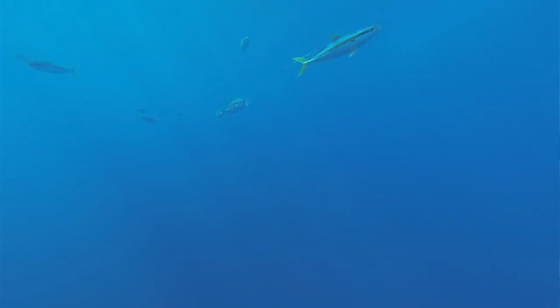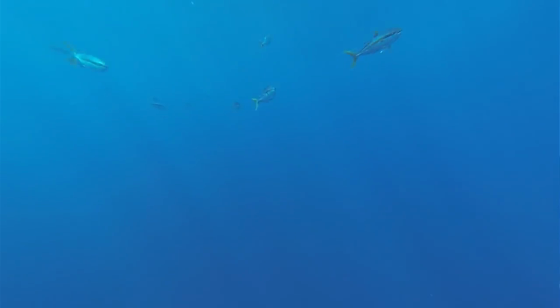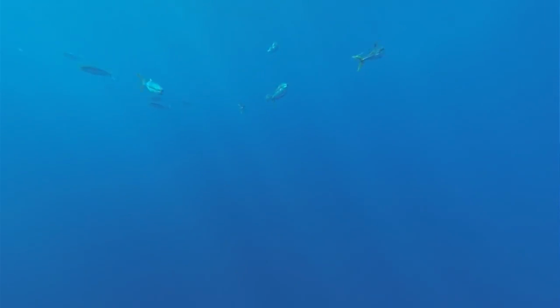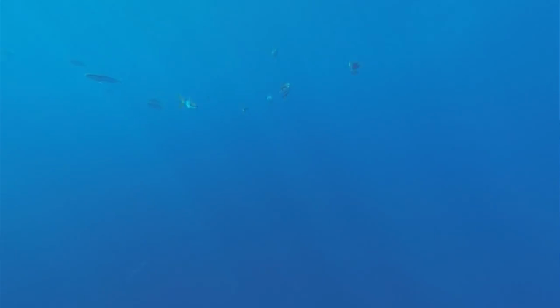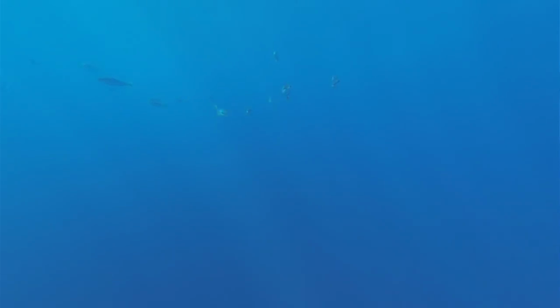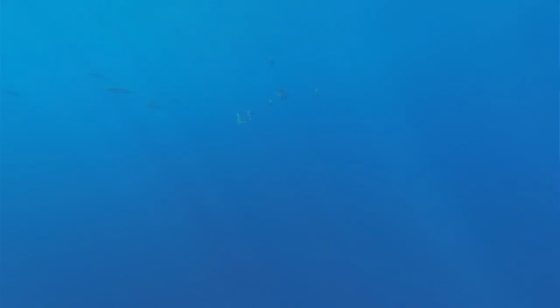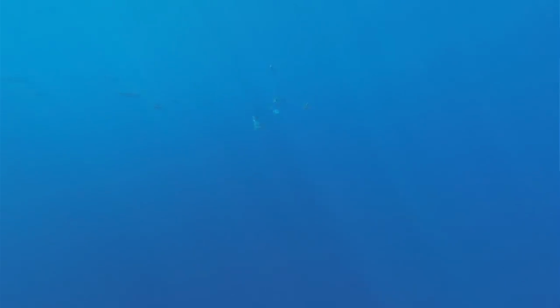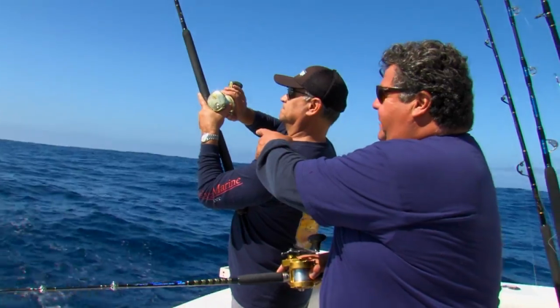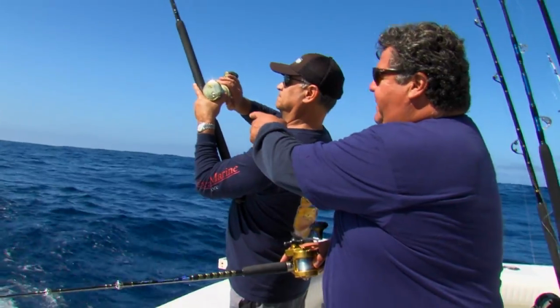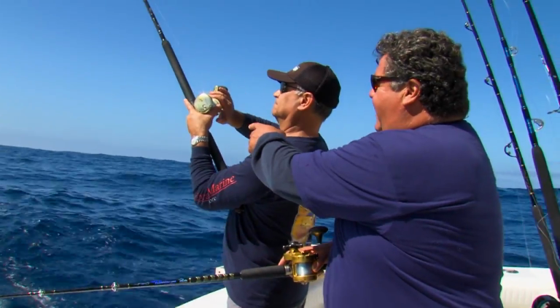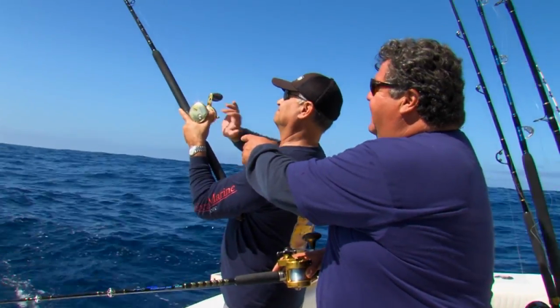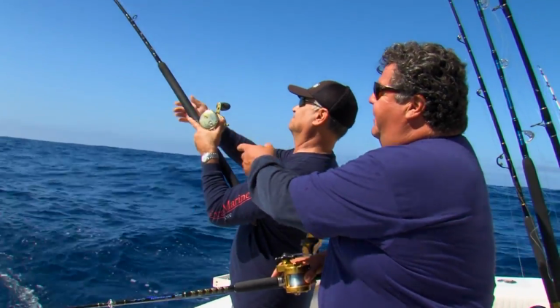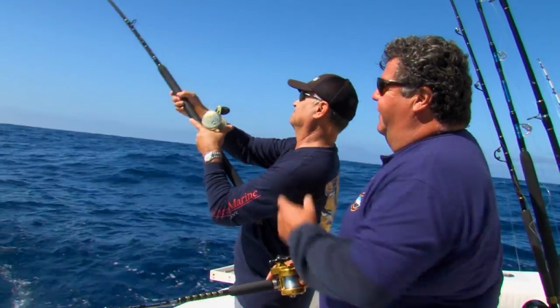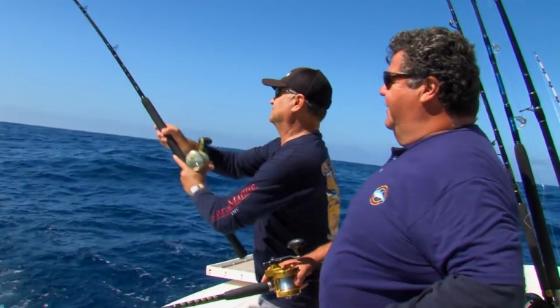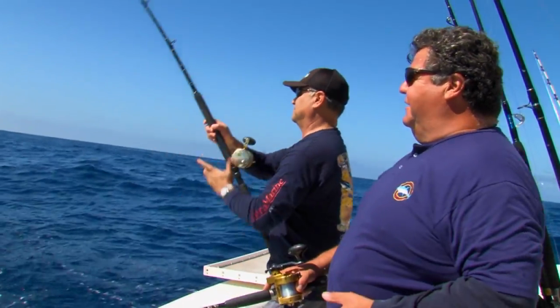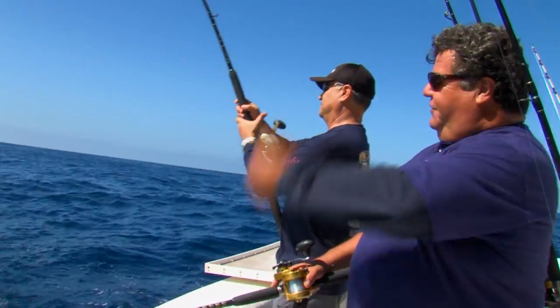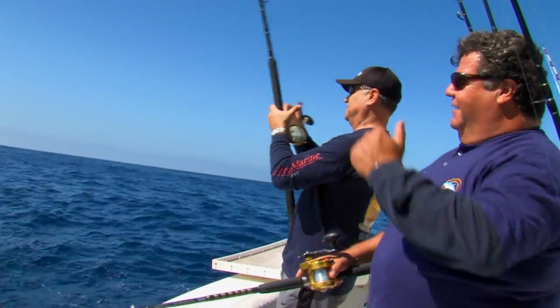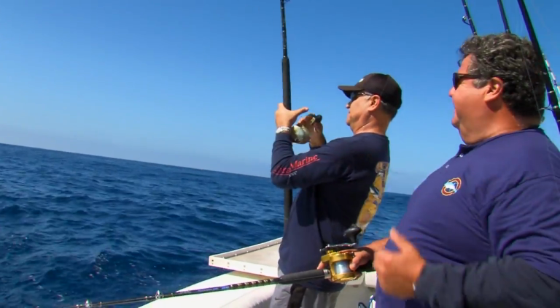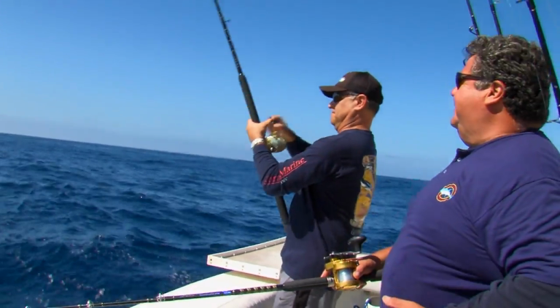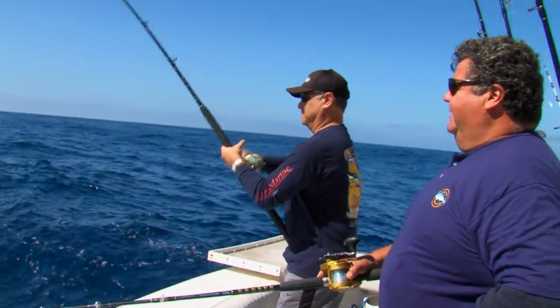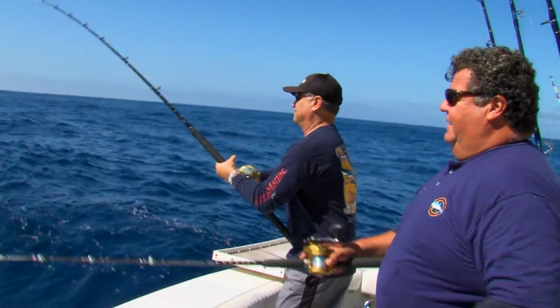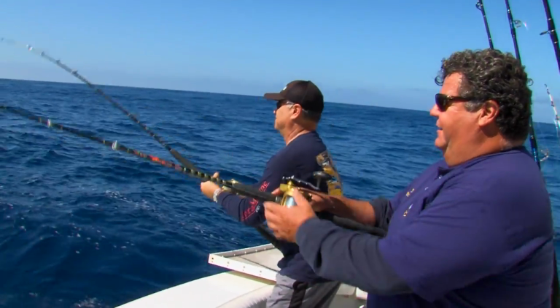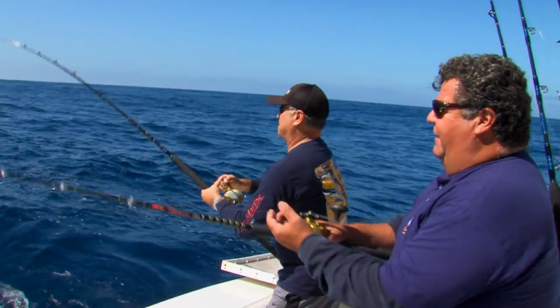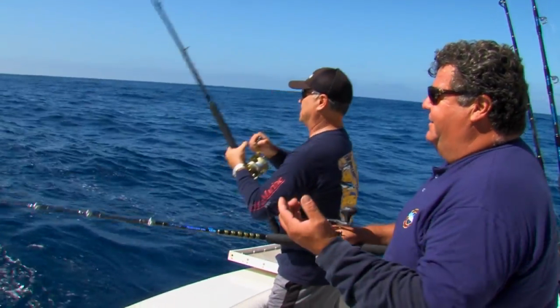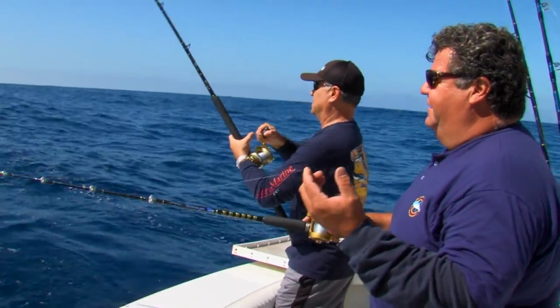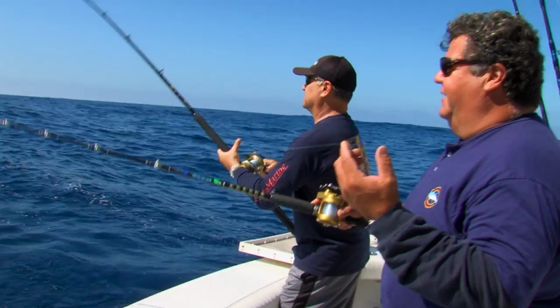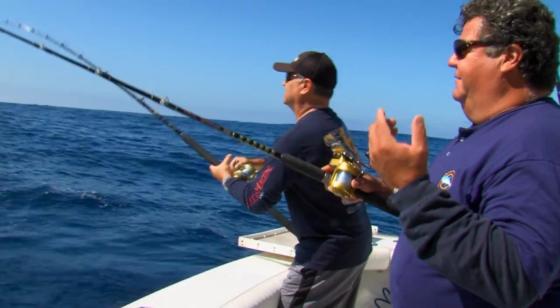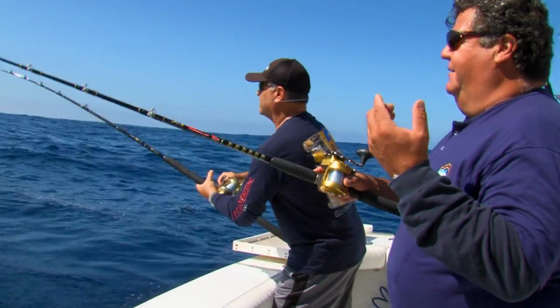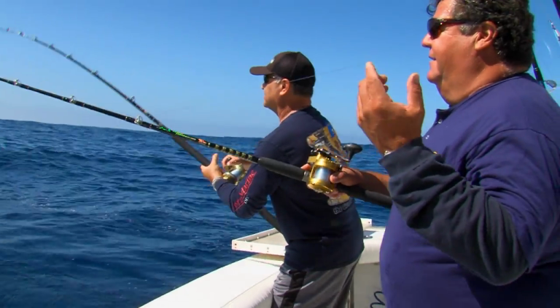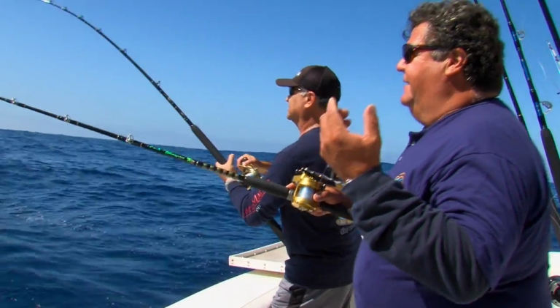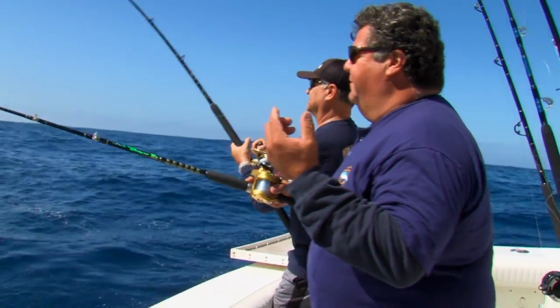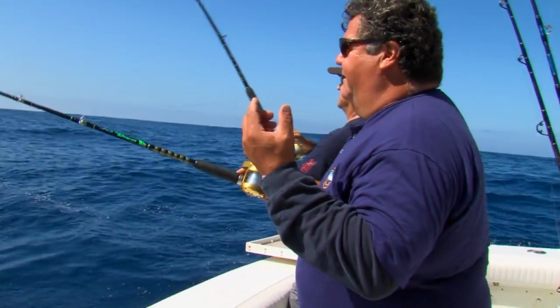We still got some anchovies. We're getting bit — biggest bite right now. Set the hook, drive the hook in the fish. I'm bit too. He's got a Dorado.